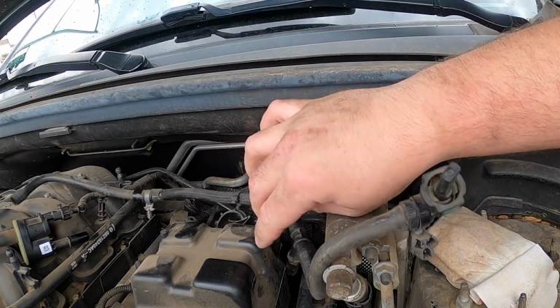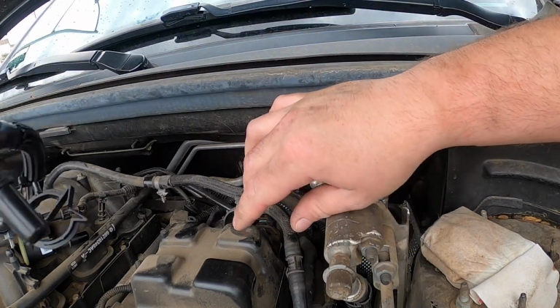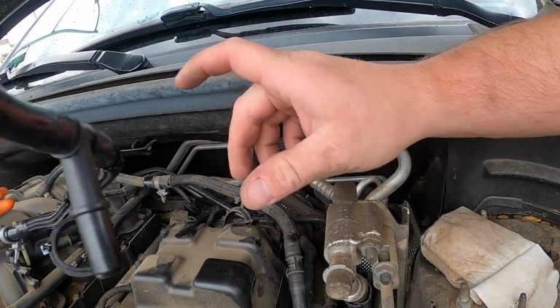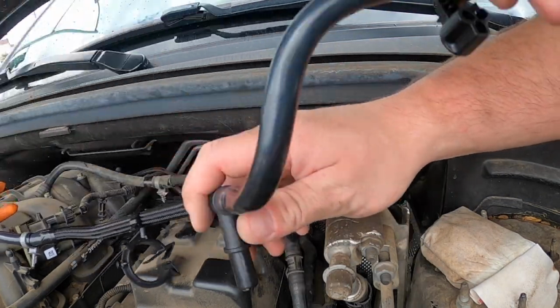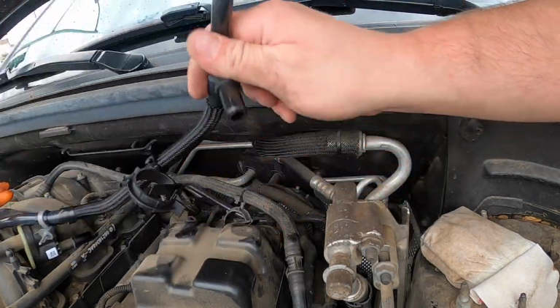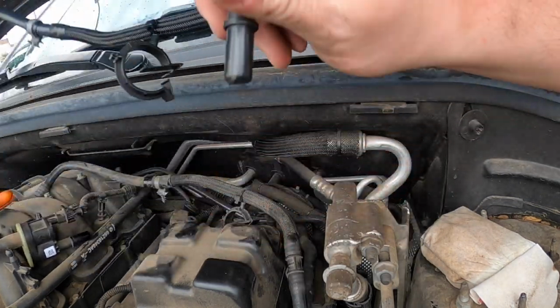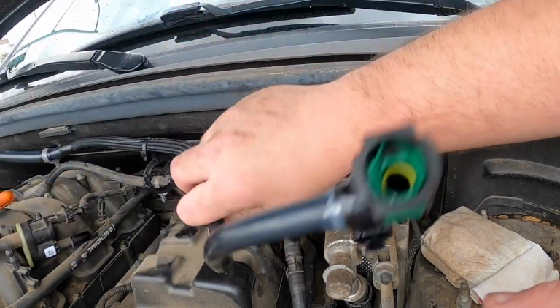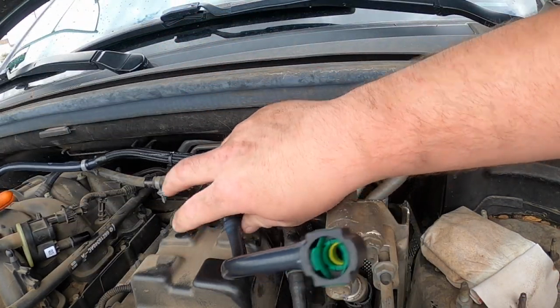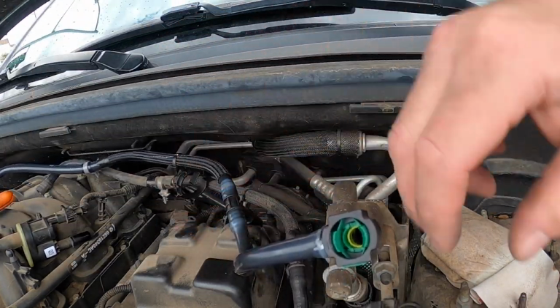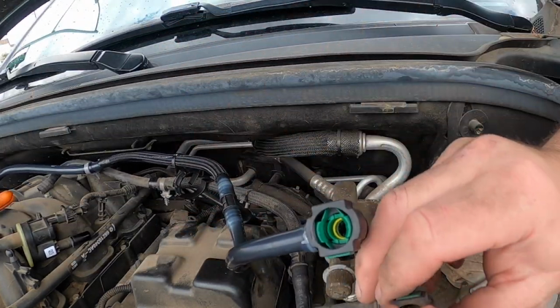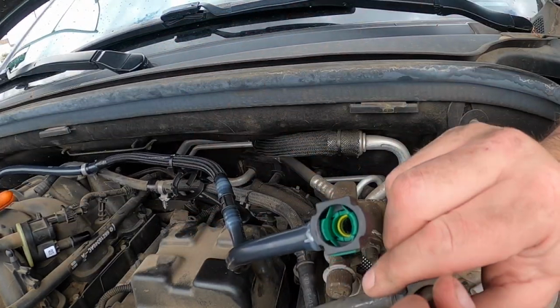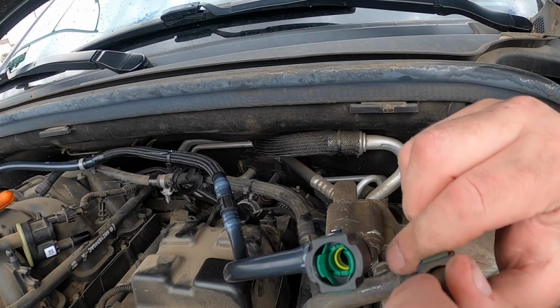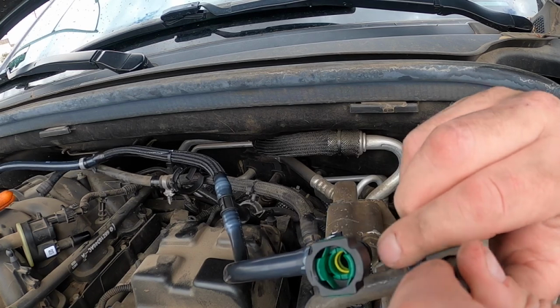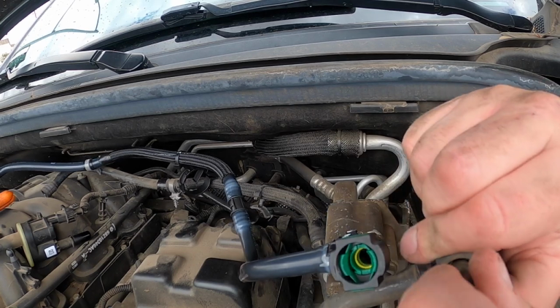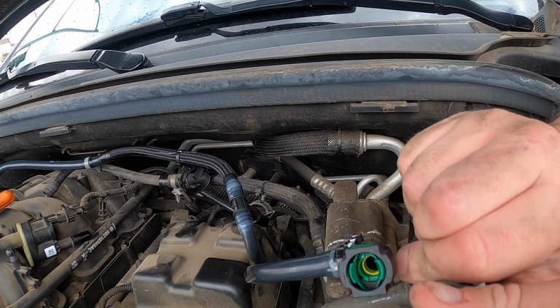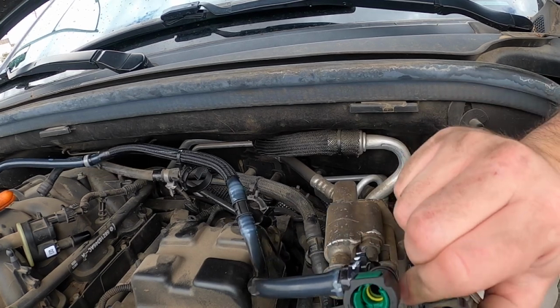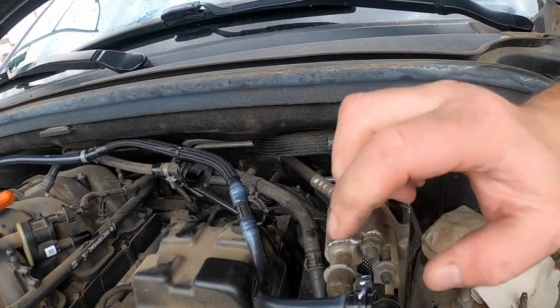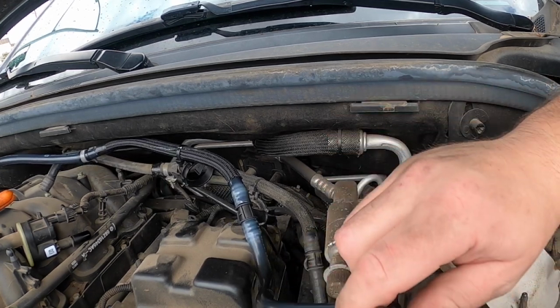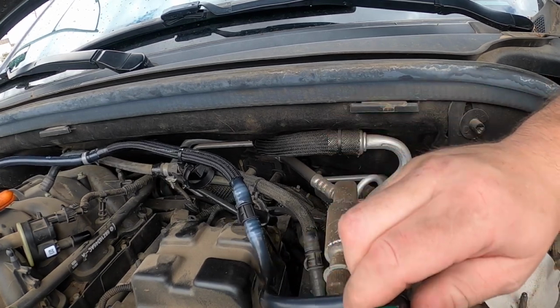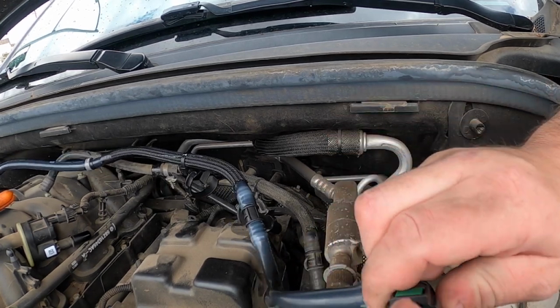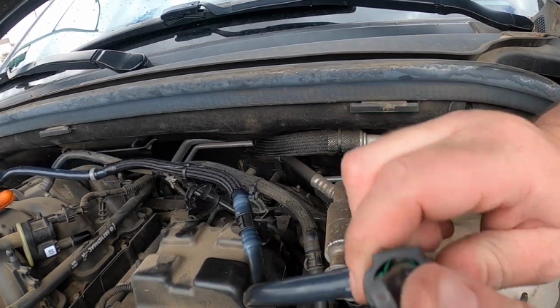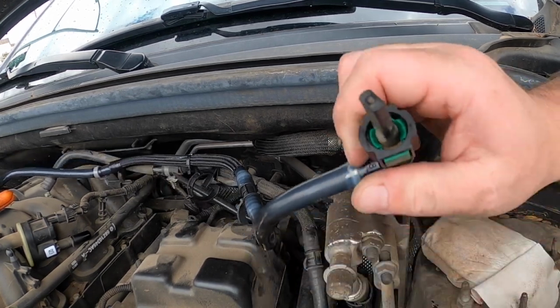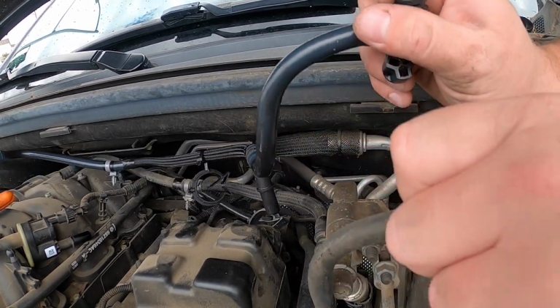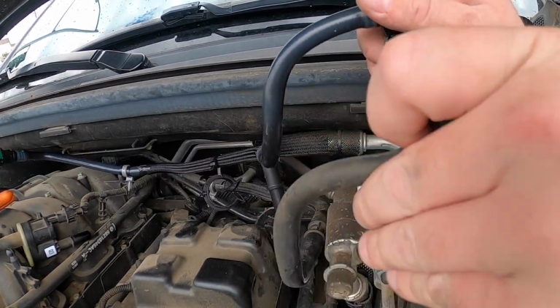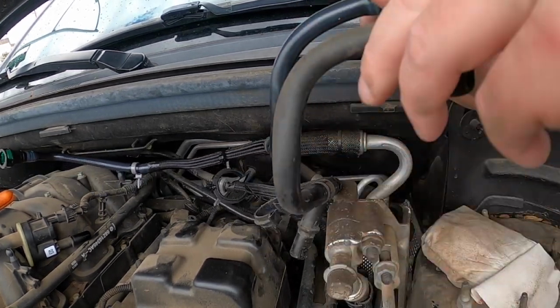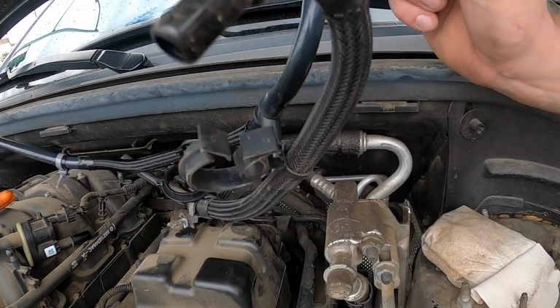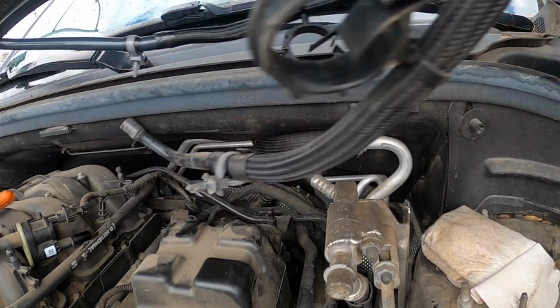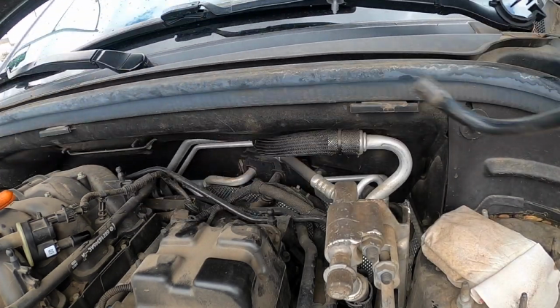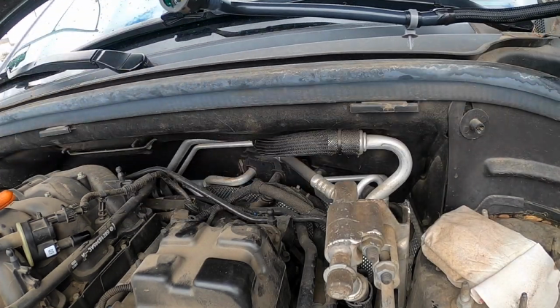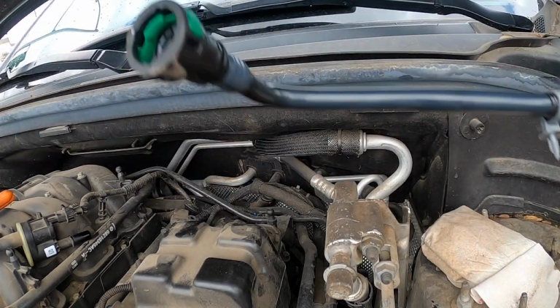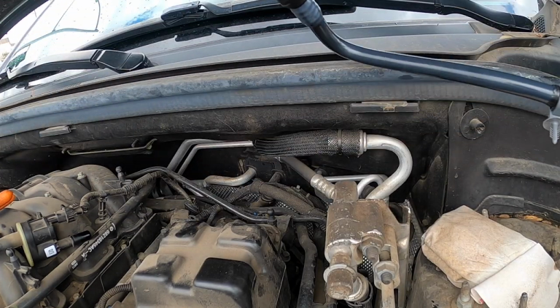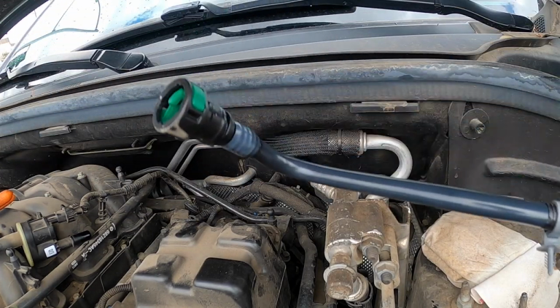Apparently Chrysler feels the need to not include this plug that you're going to need. I don't know — don't forget to switch that over. I'm going to do it right now. Don't forget. Then we're going to fish it back in.